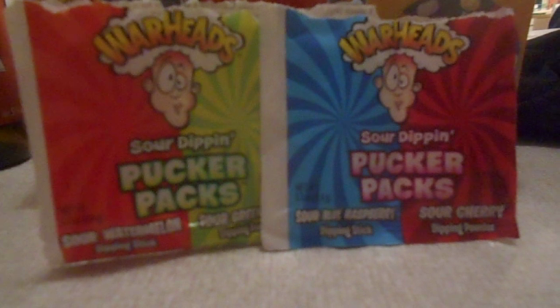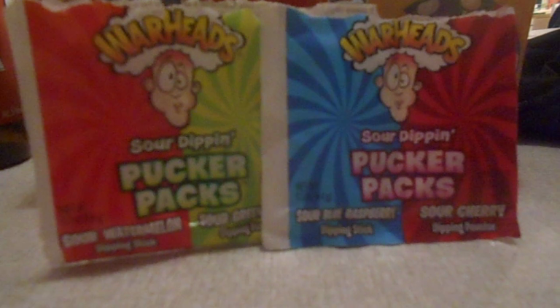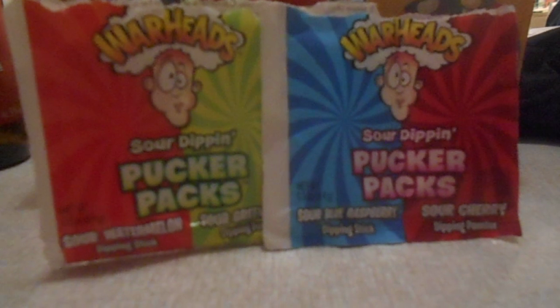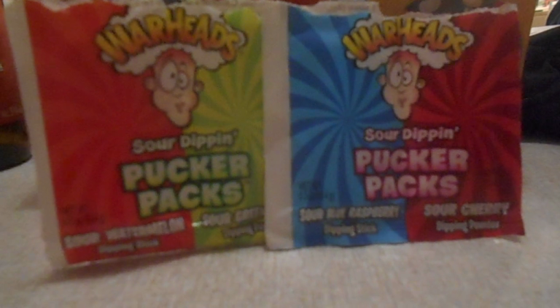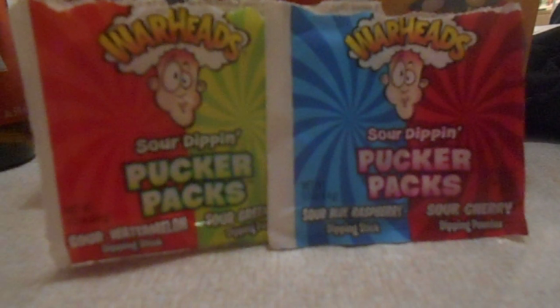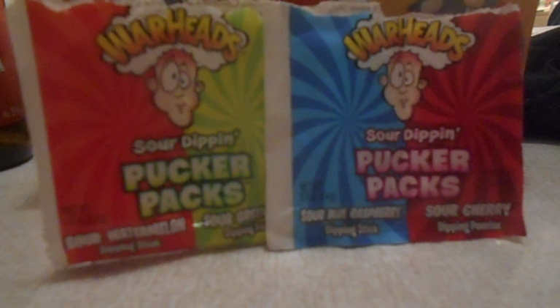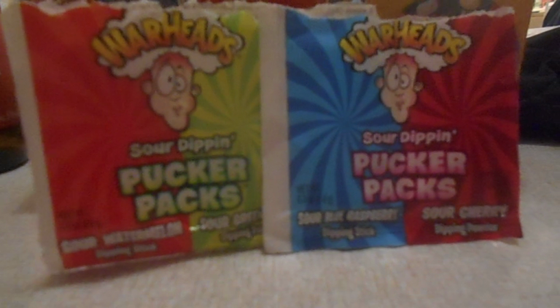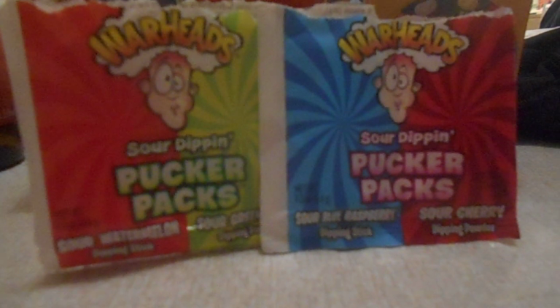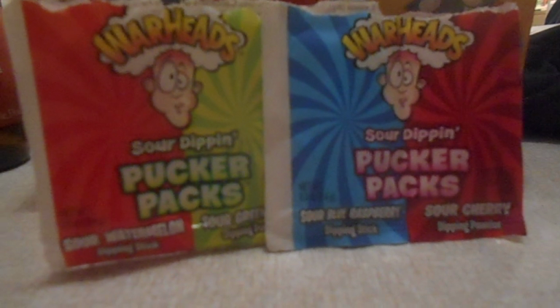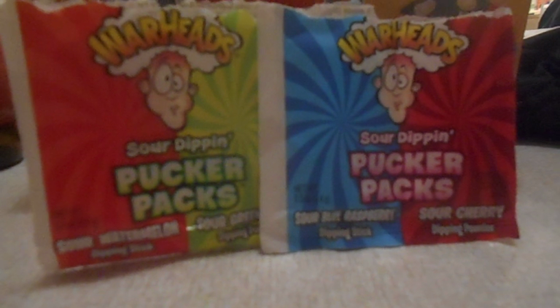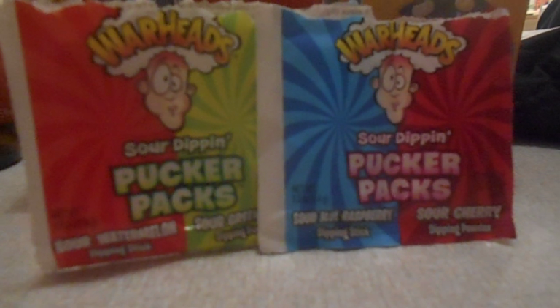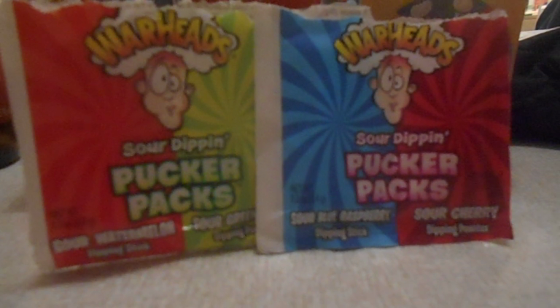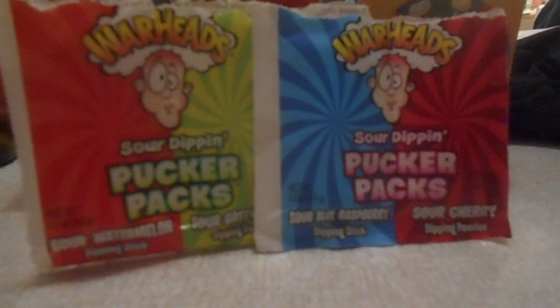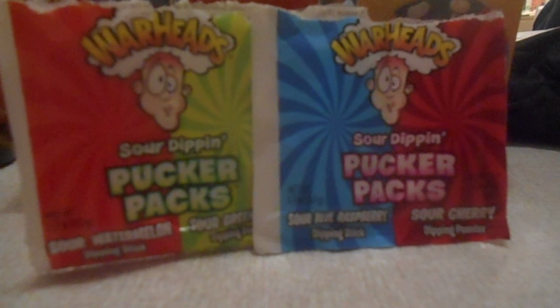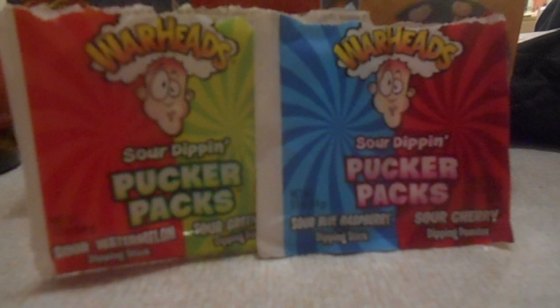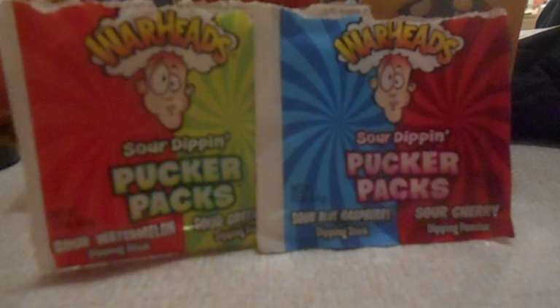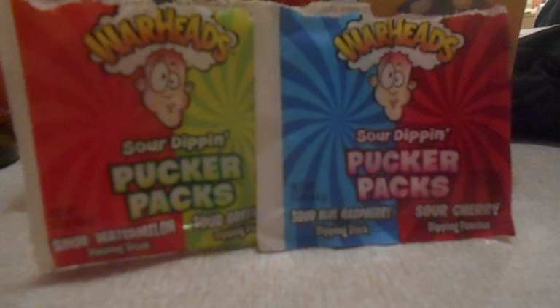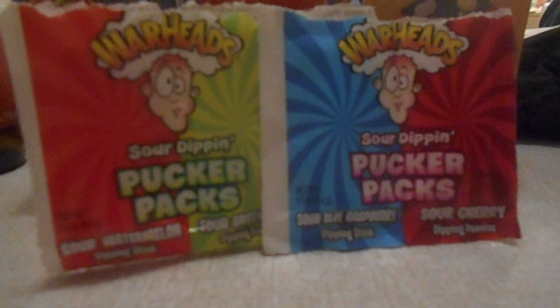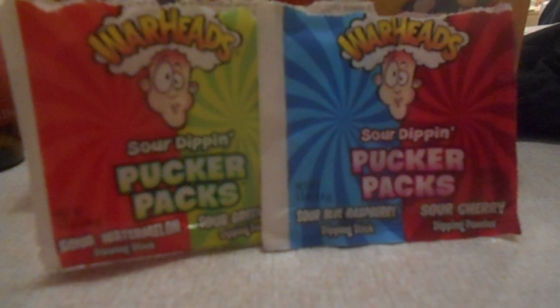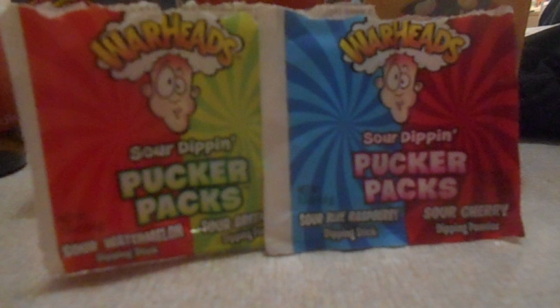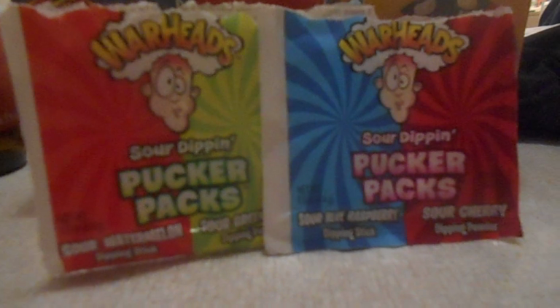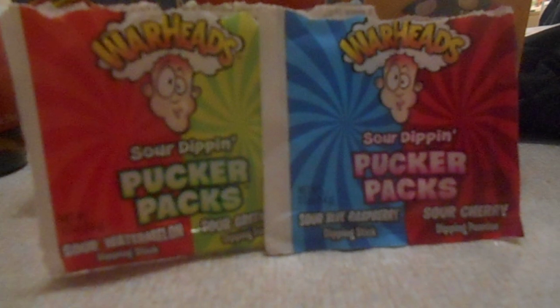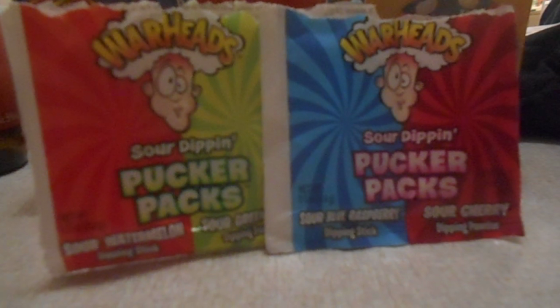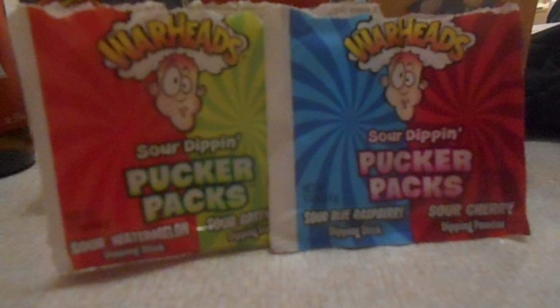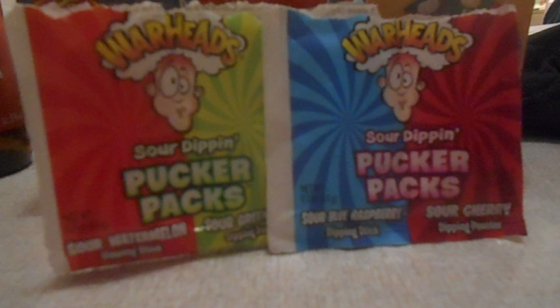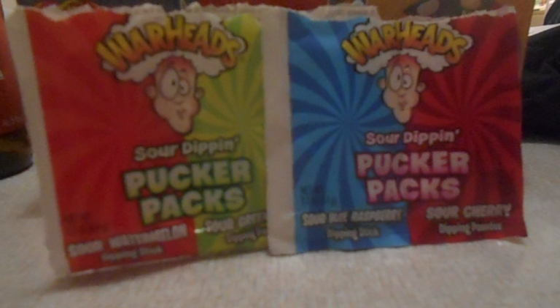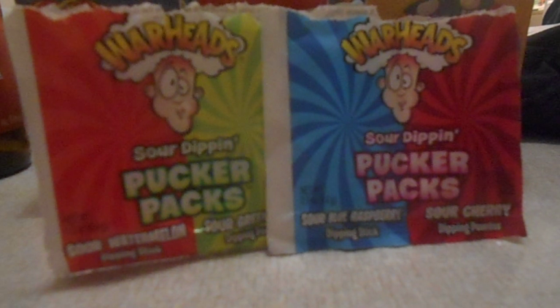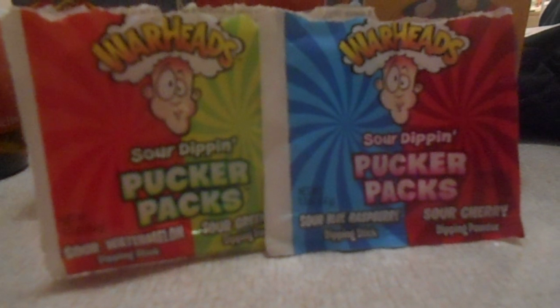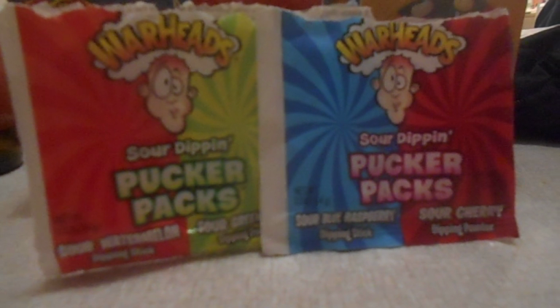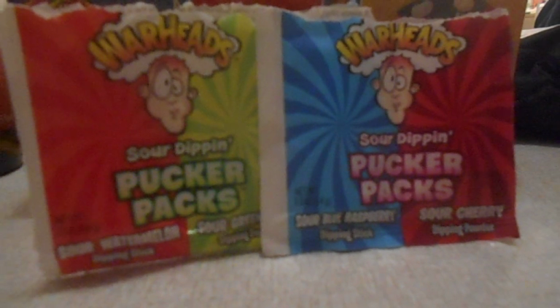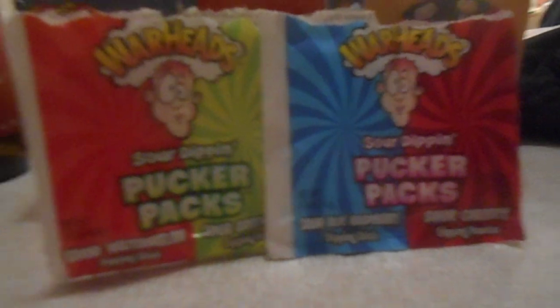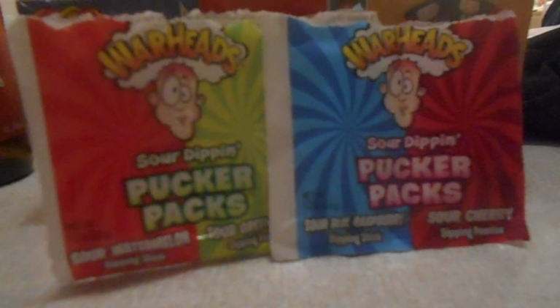Good evening everybody, it's the Swedish Traveler here. How you doing? This would be my third food review in a row, maybe.